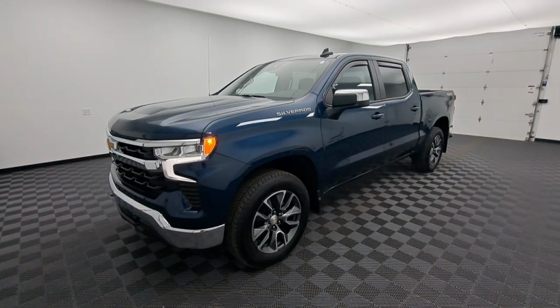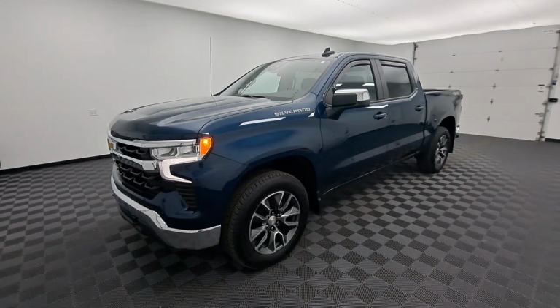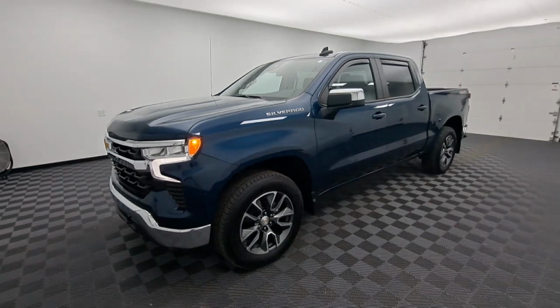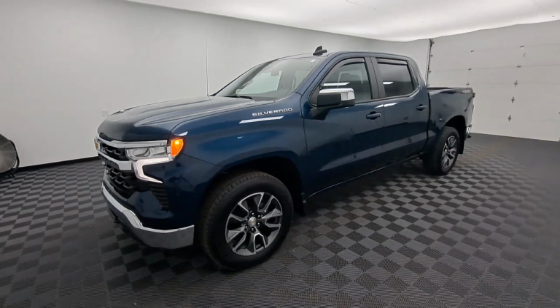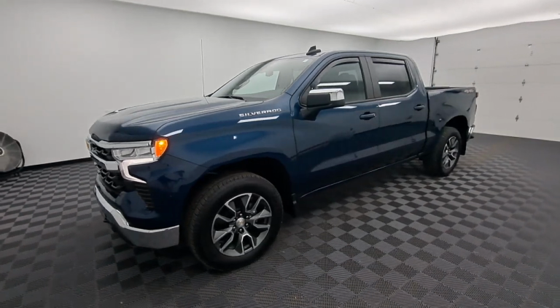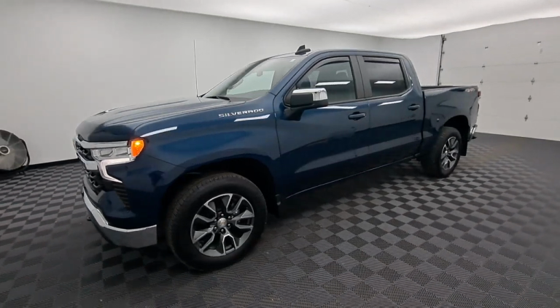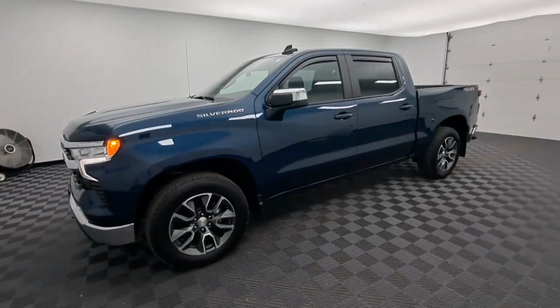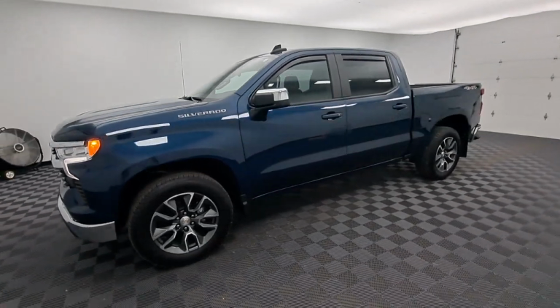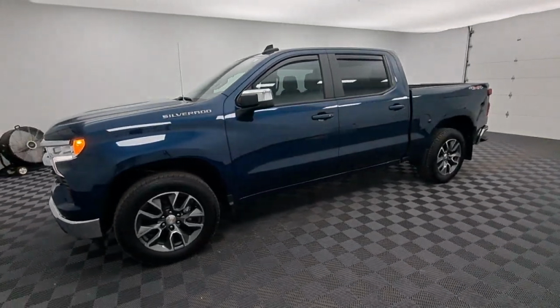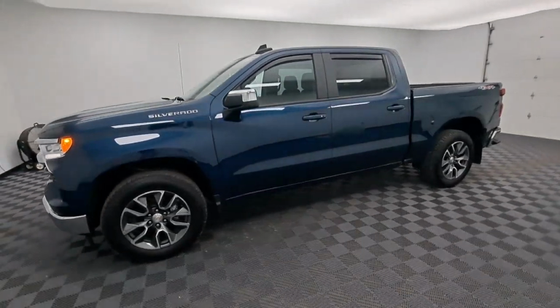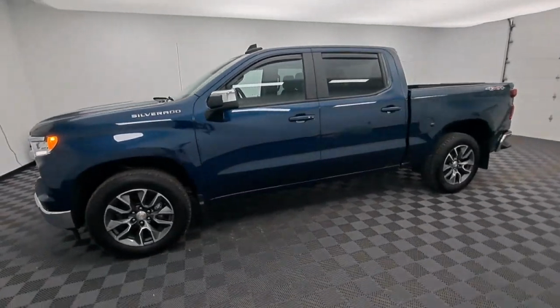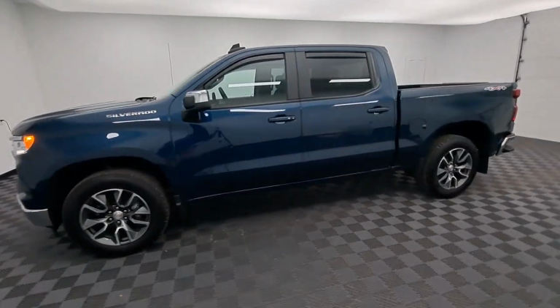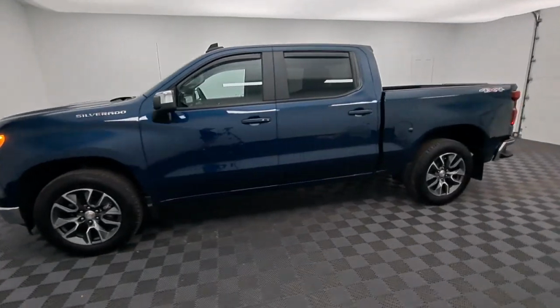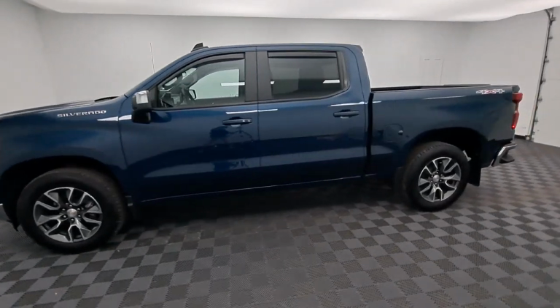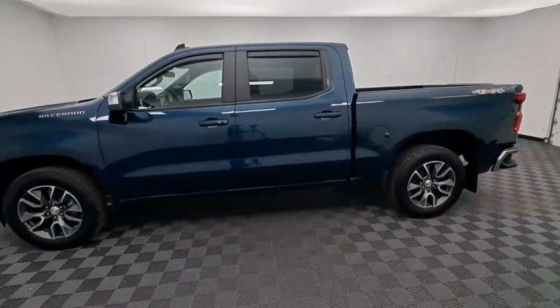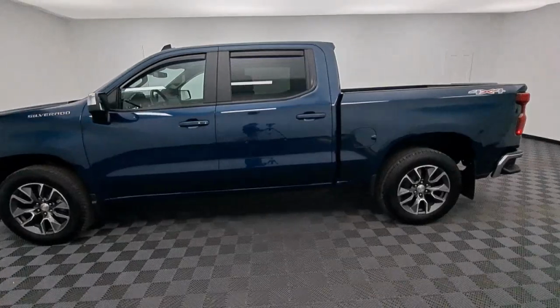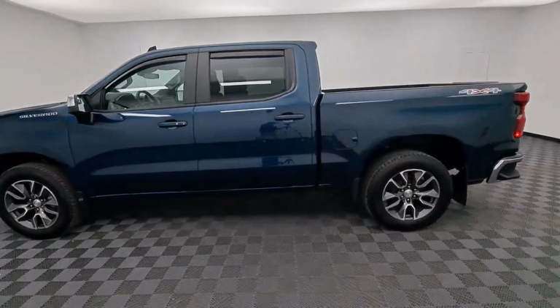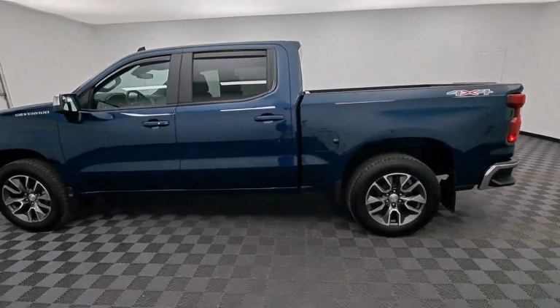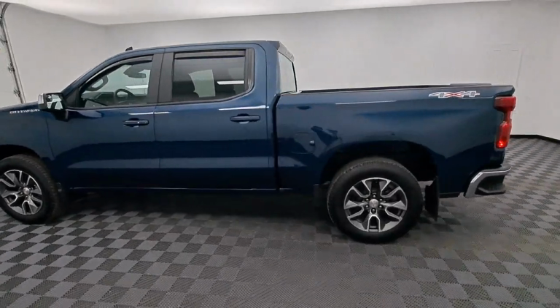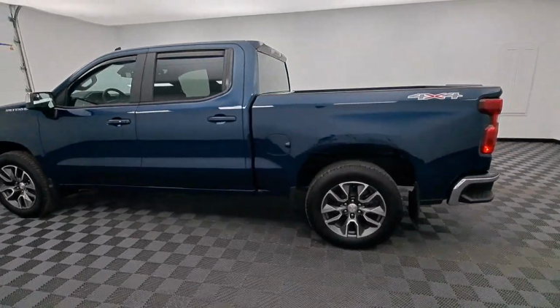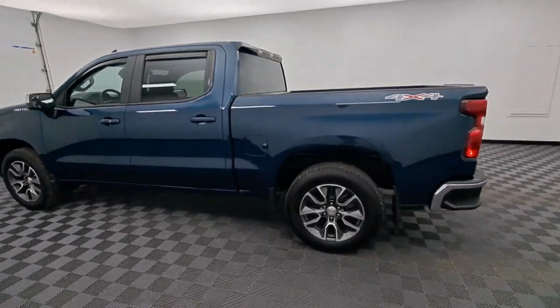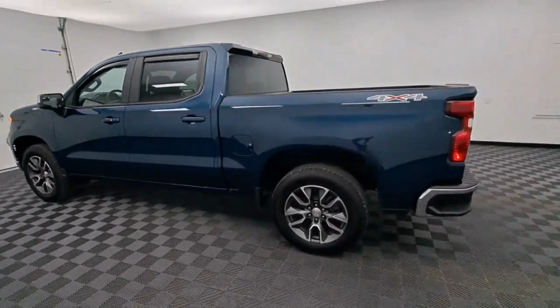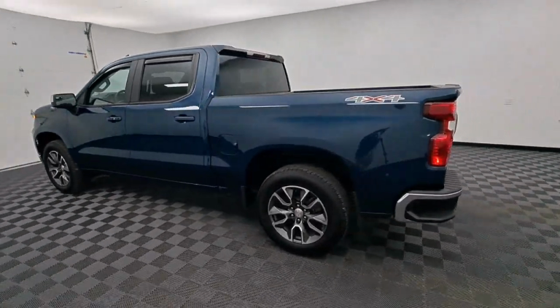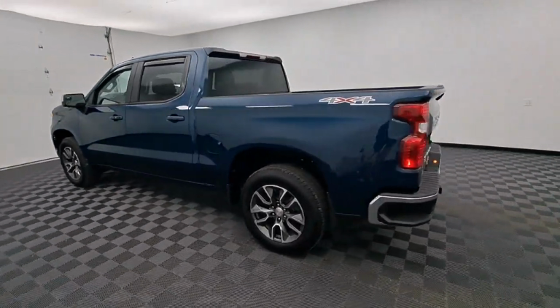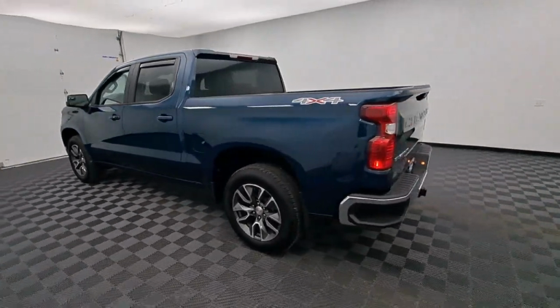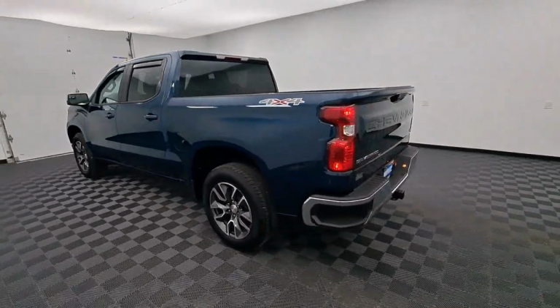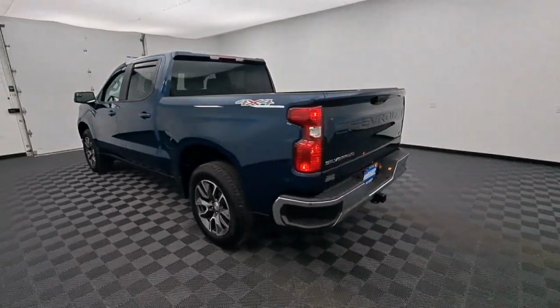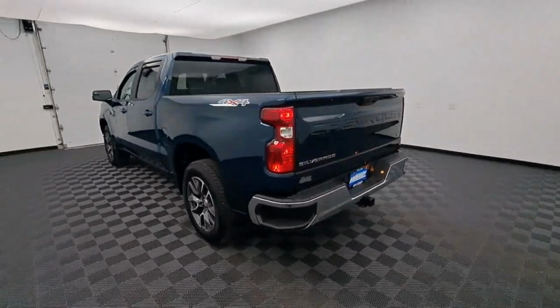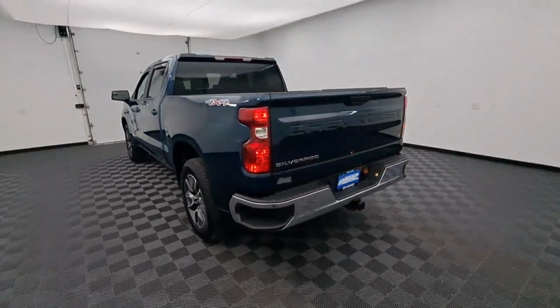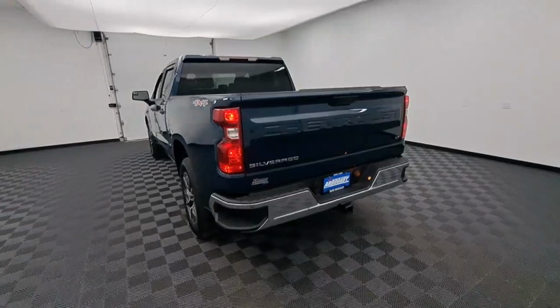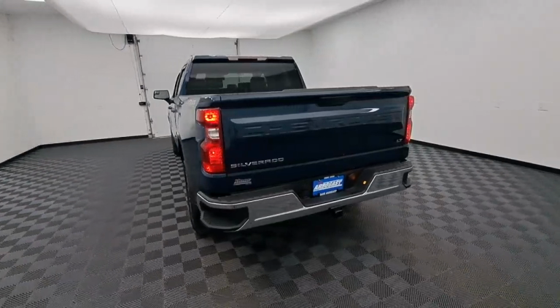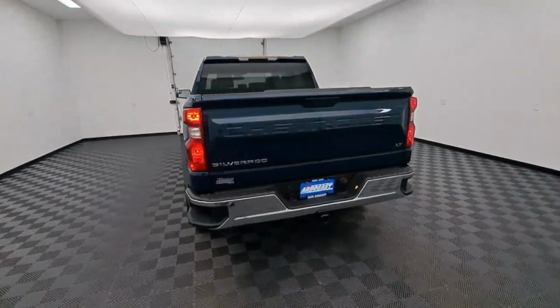Get acquainted with the 2022 Chevrolet Silverado 1500. With less than 5,000 miles on the odometer, this vehicle stands out from the rest.